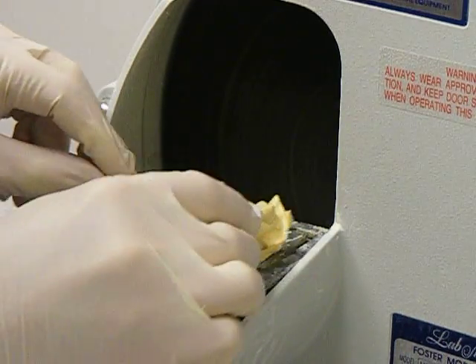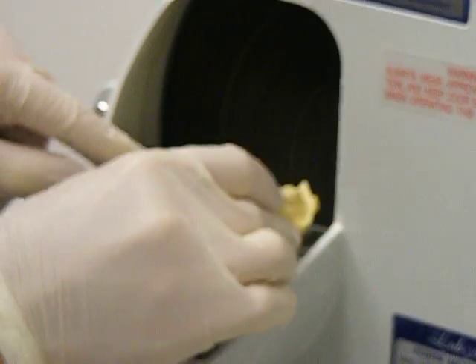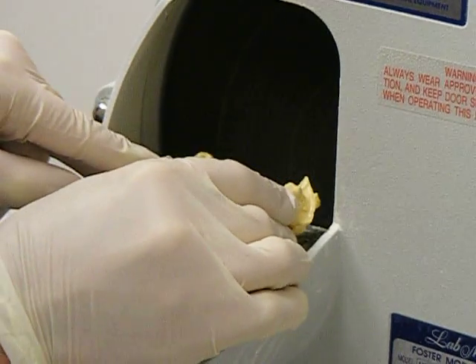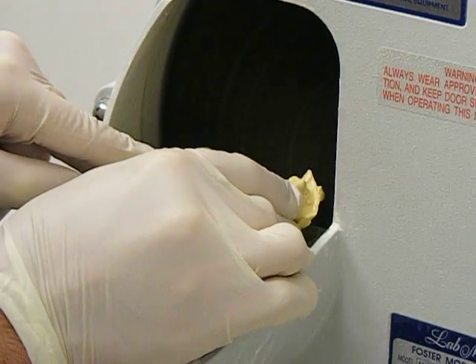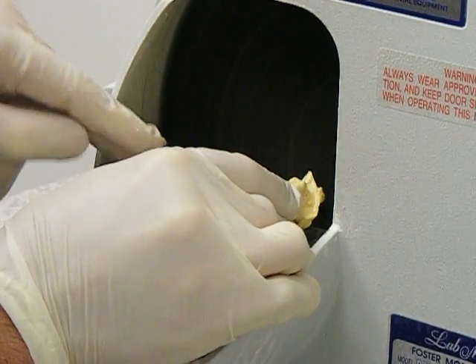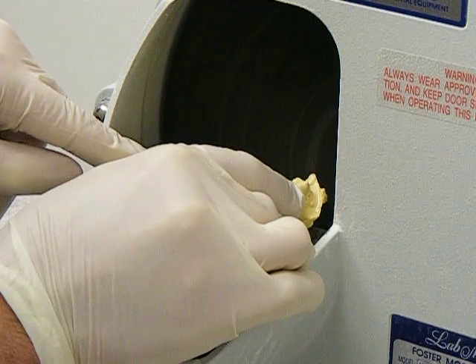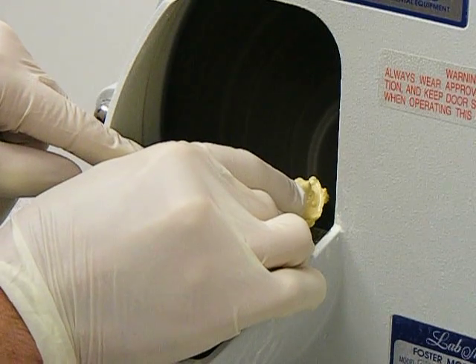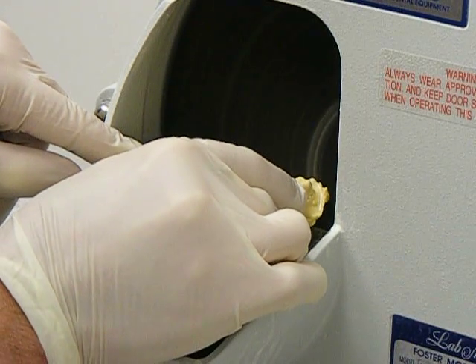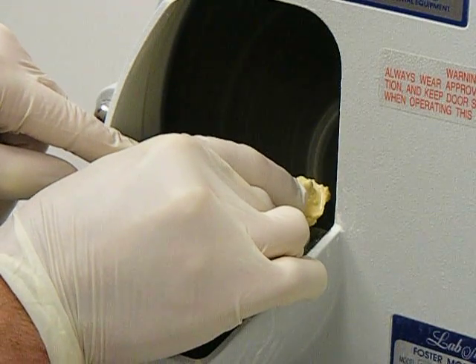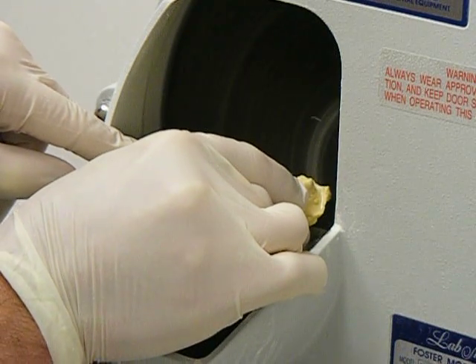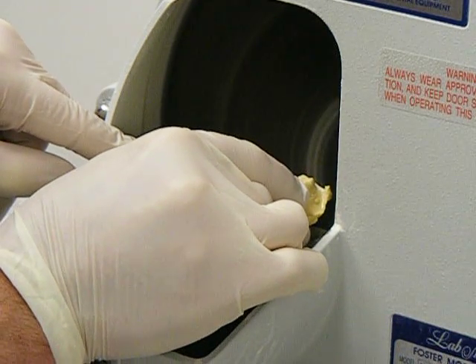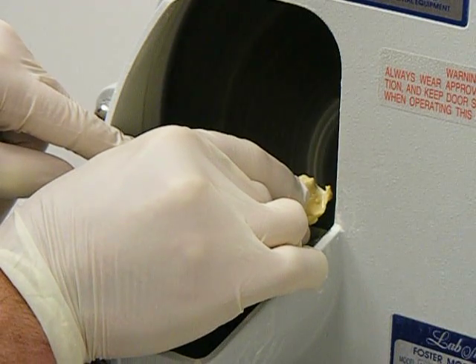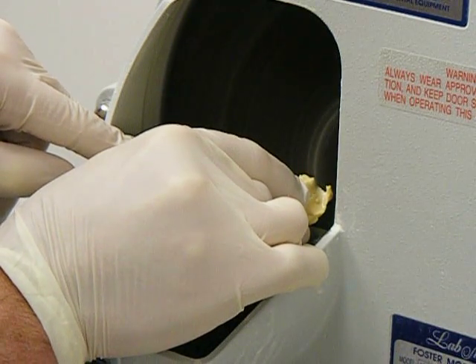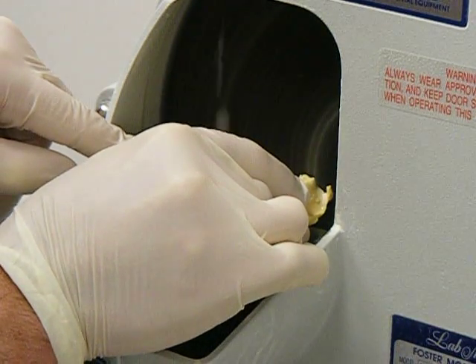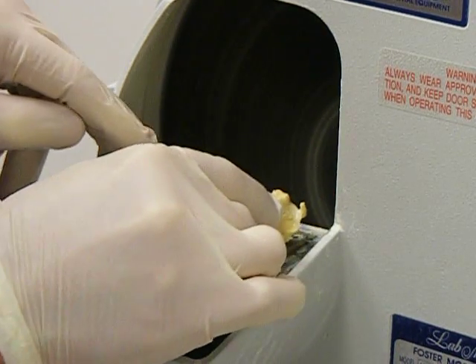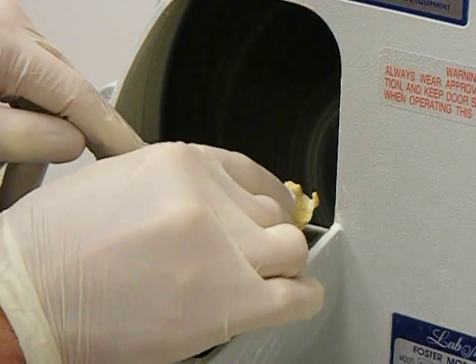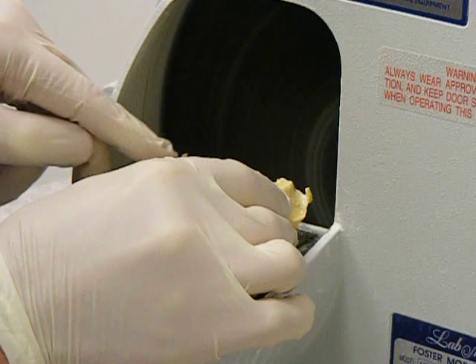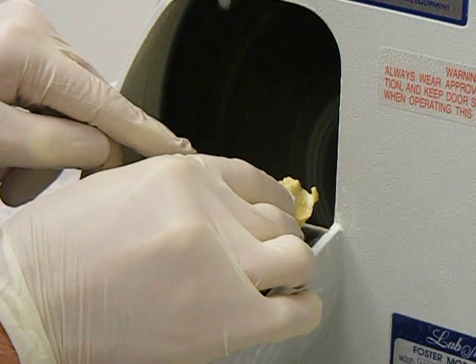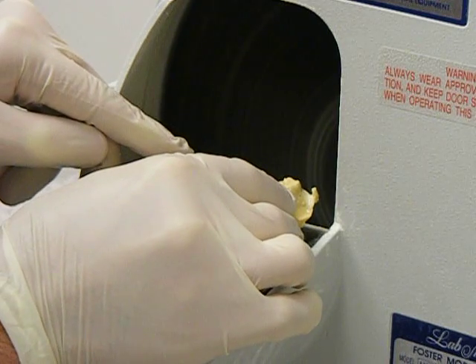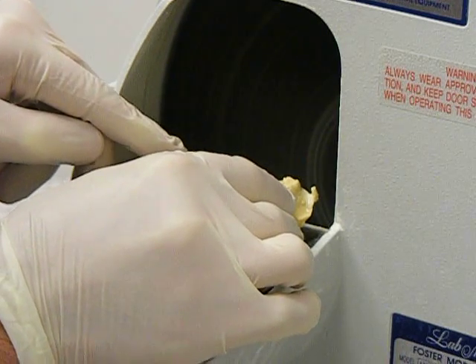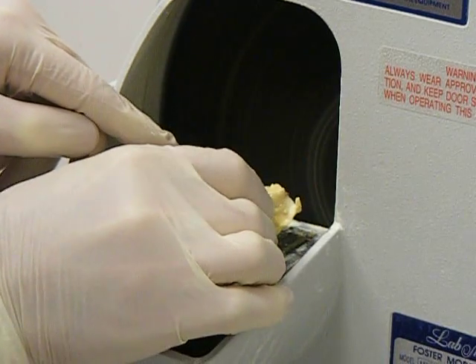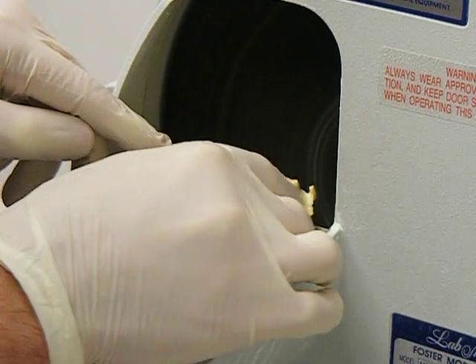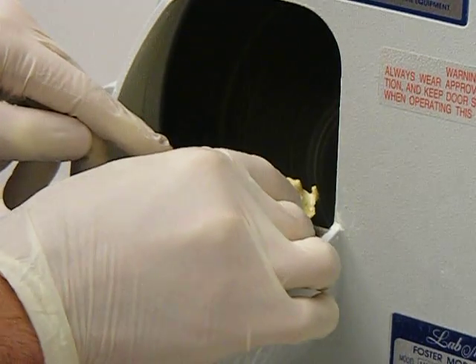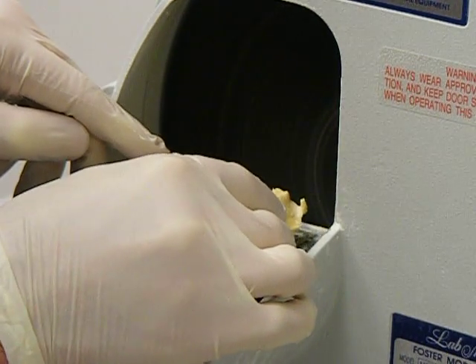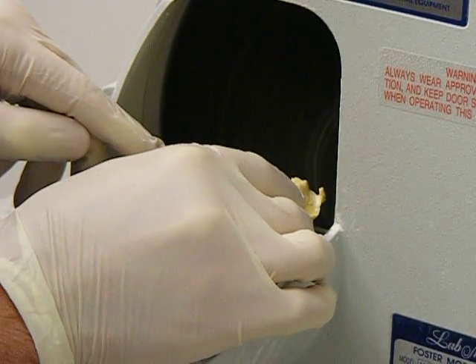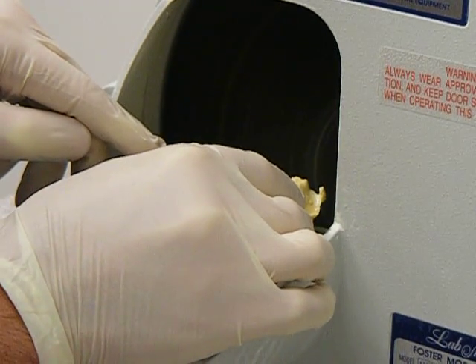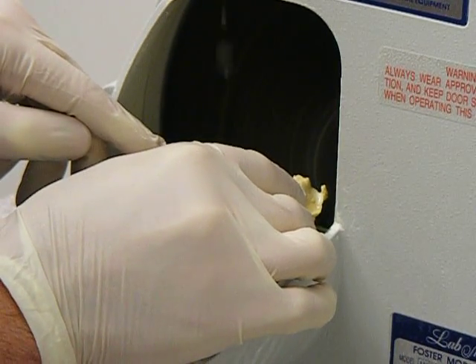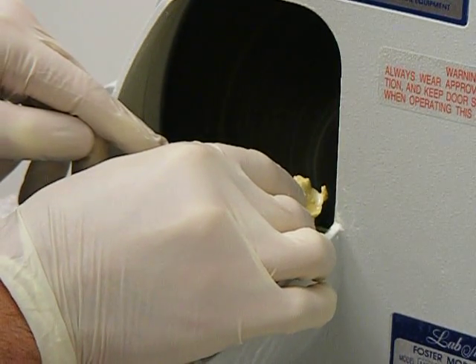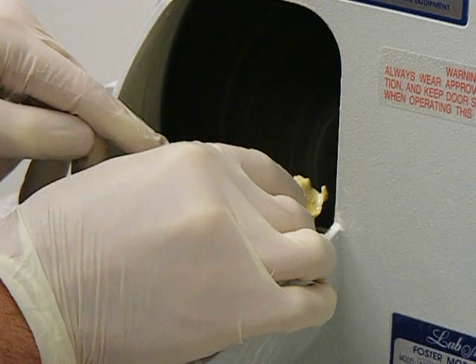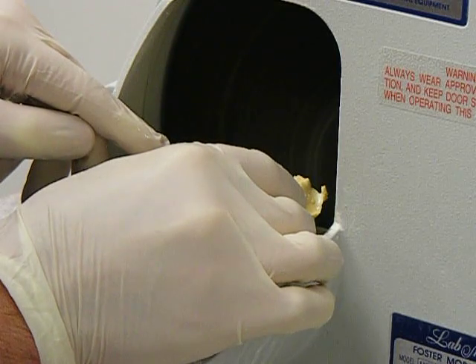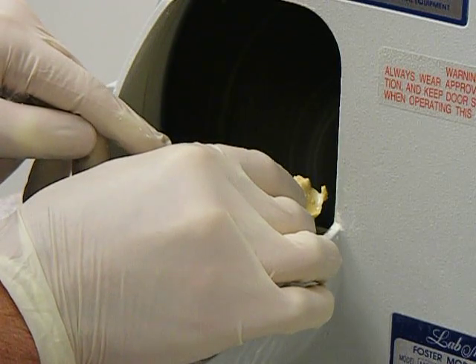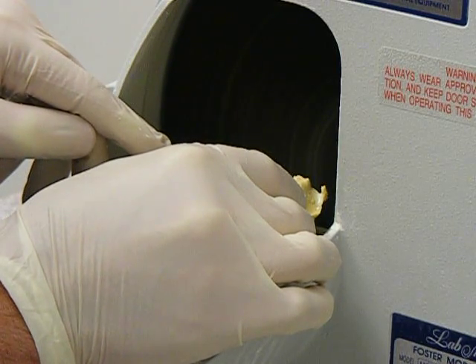Trimming the heels first — apply even pressure on both sides, not favoring one side or the other, and place it against the grinding wheel, making sure that it's stable at all times.